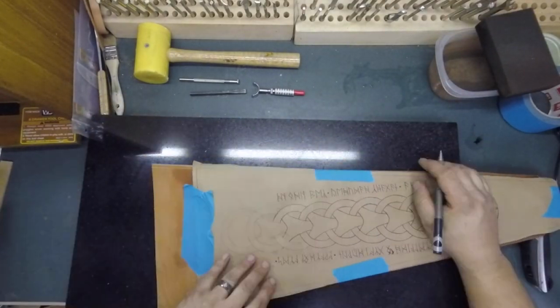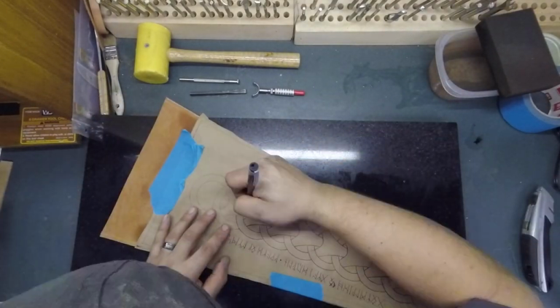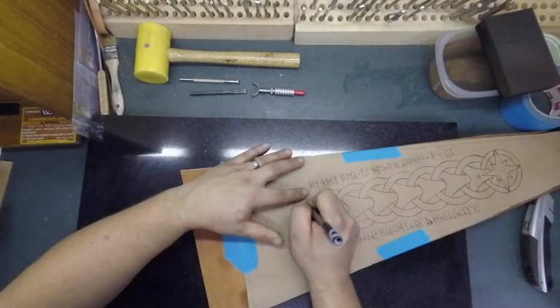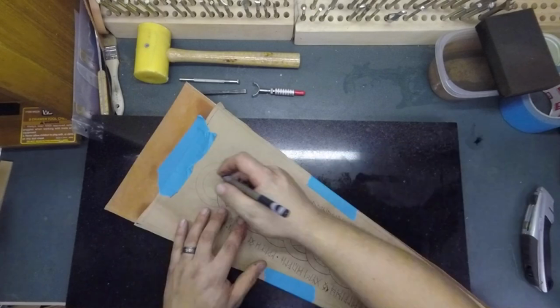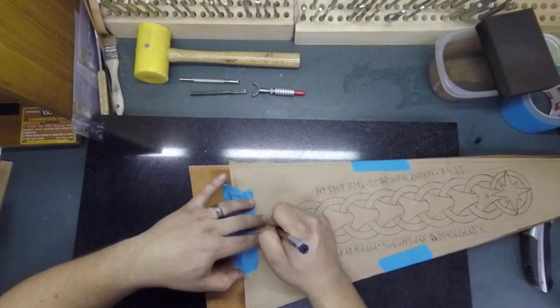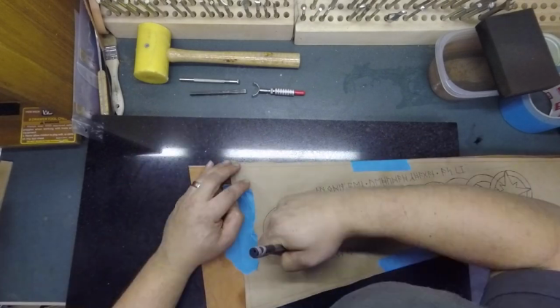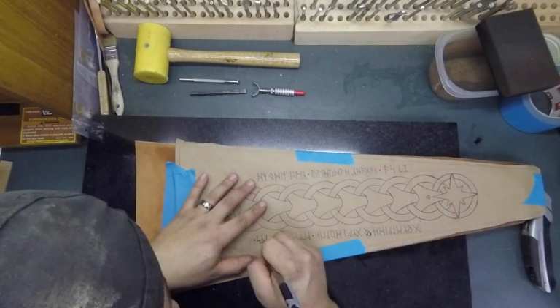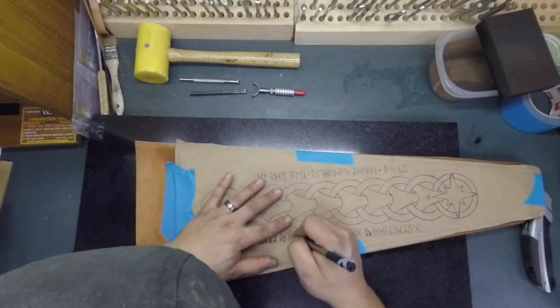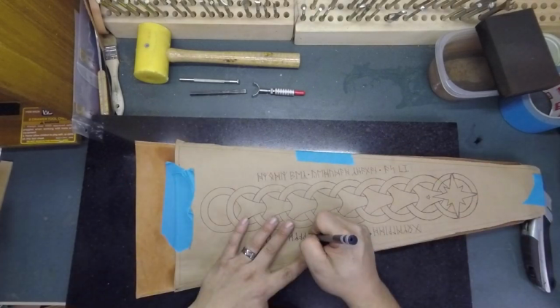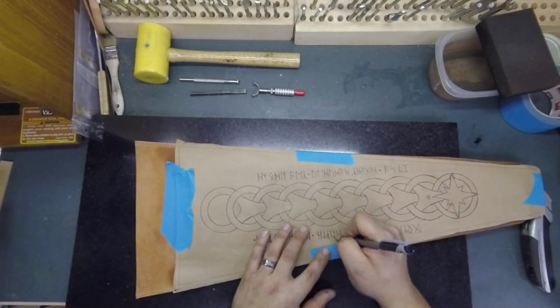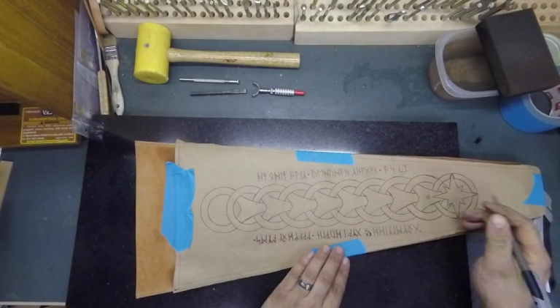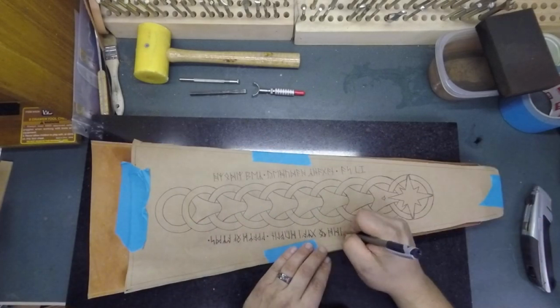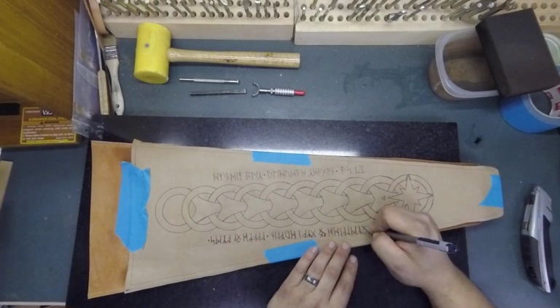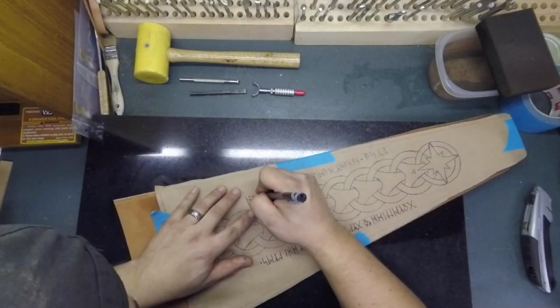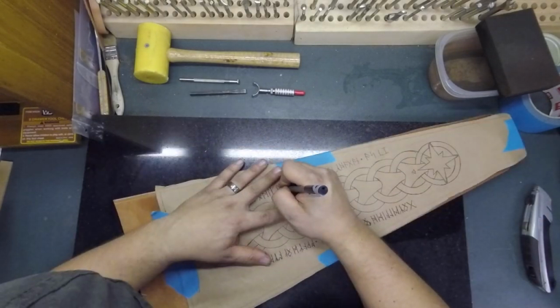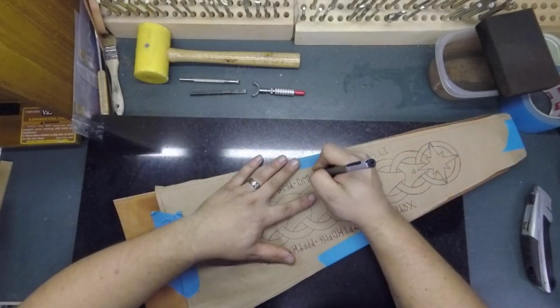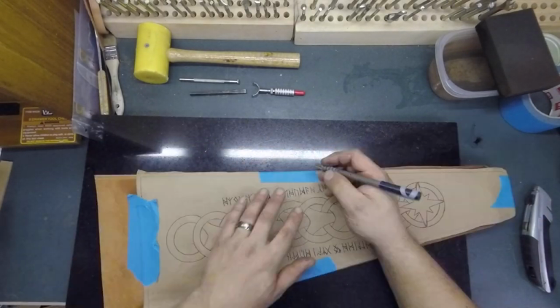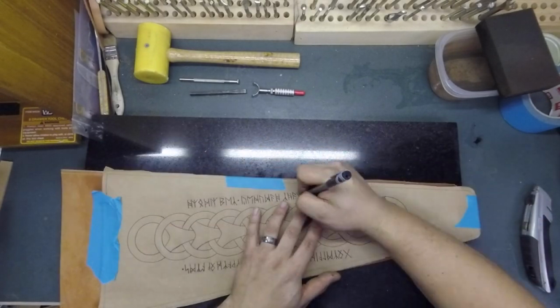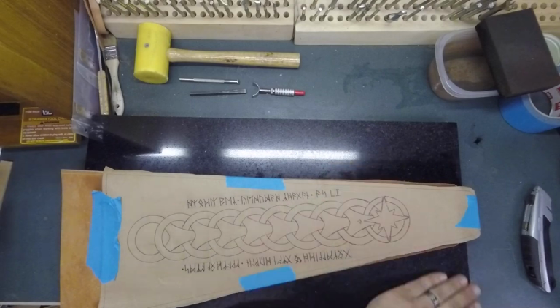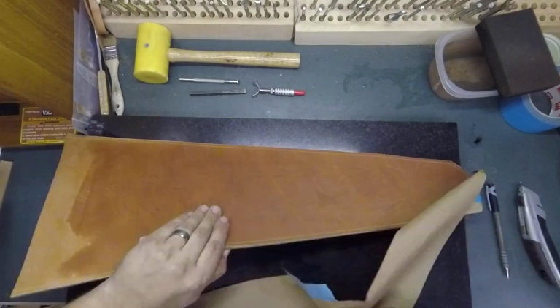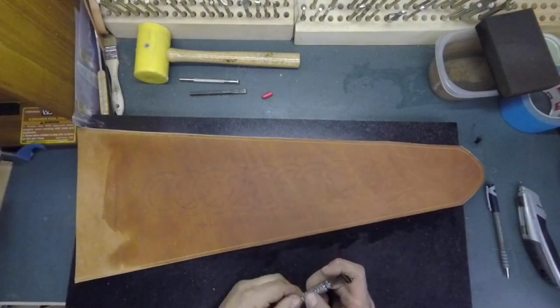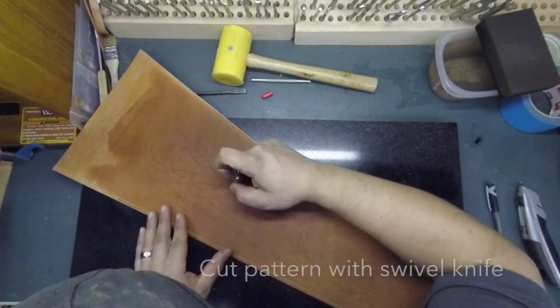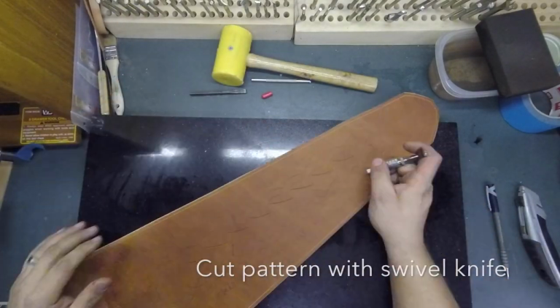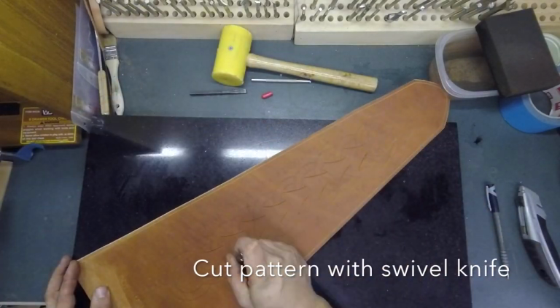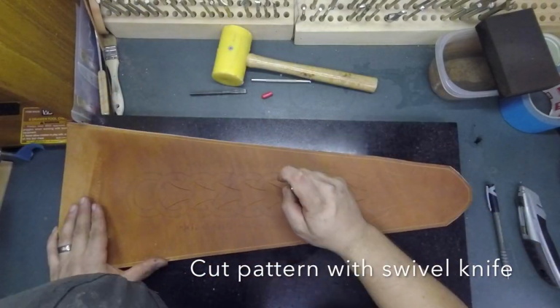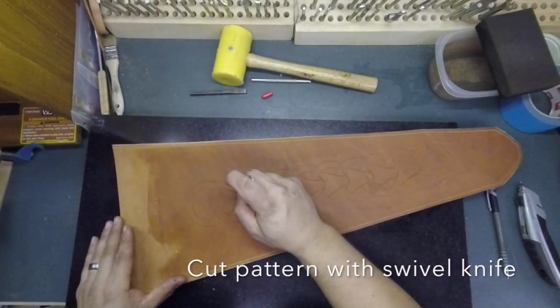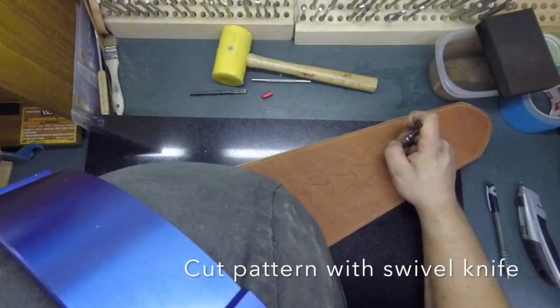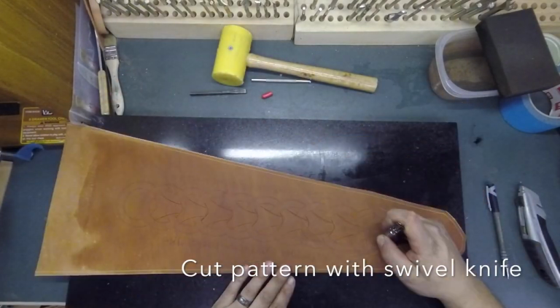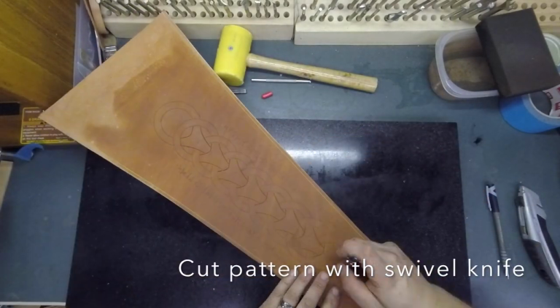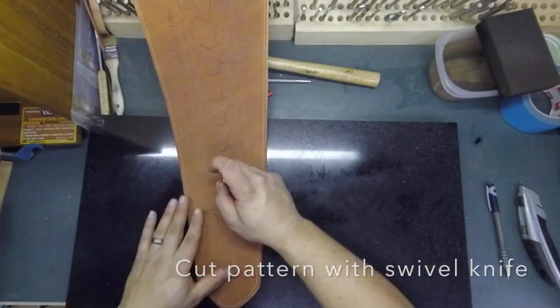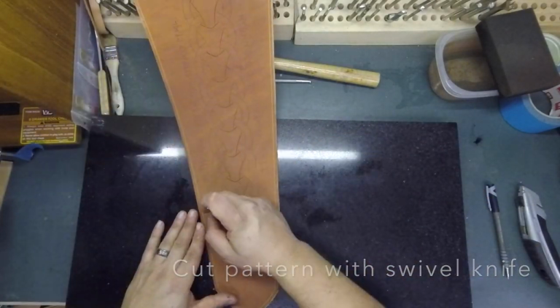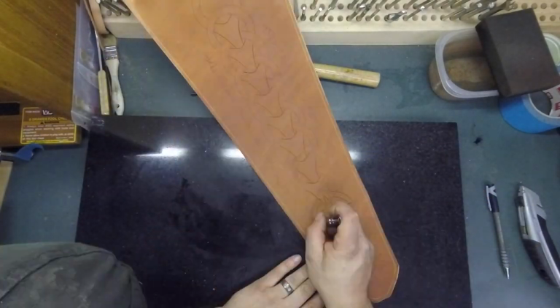Tracing it here with a ballpoint pen will leave a faint impression in the leather that I can then follow back with the swivel knife, dragging along to actually cut the skin.